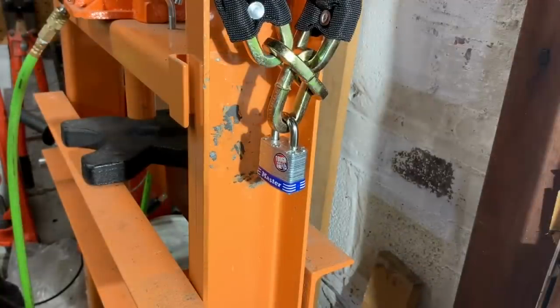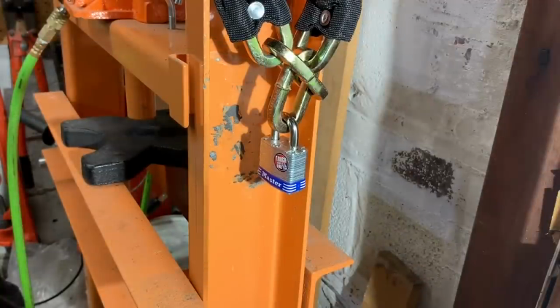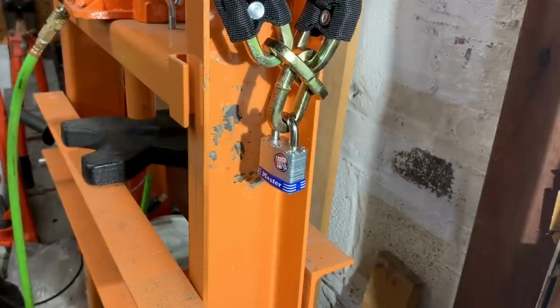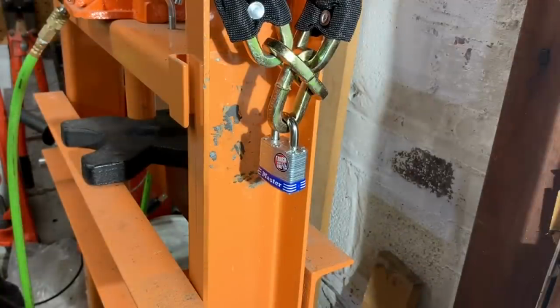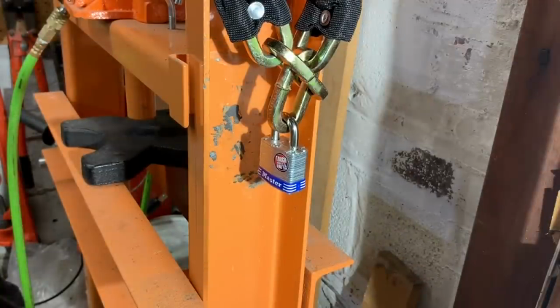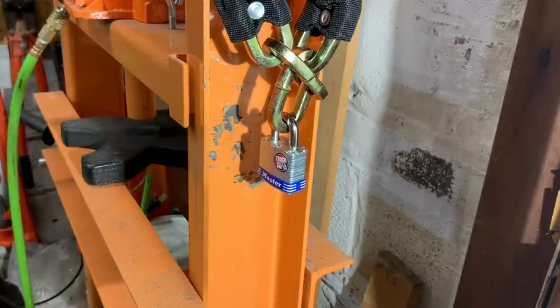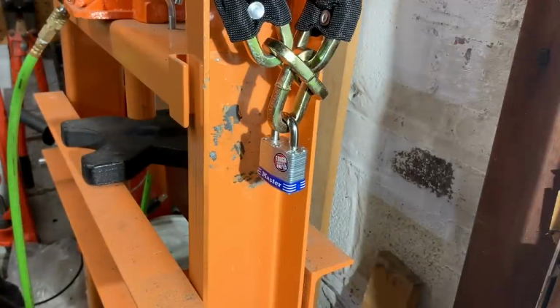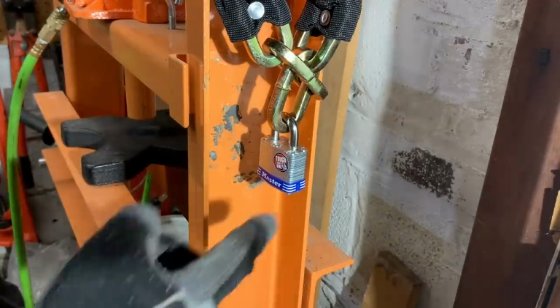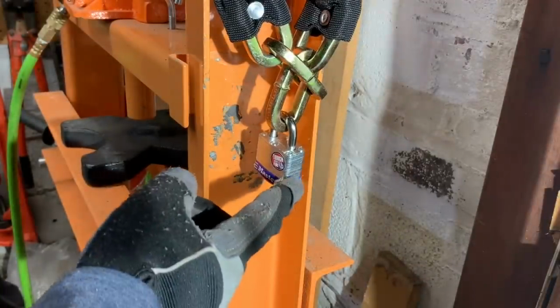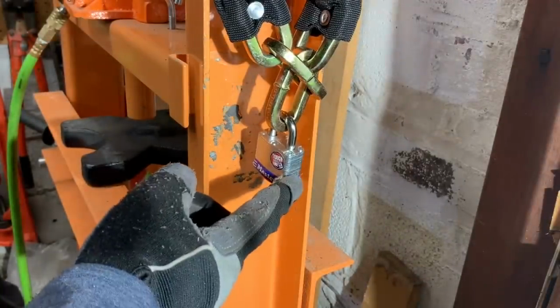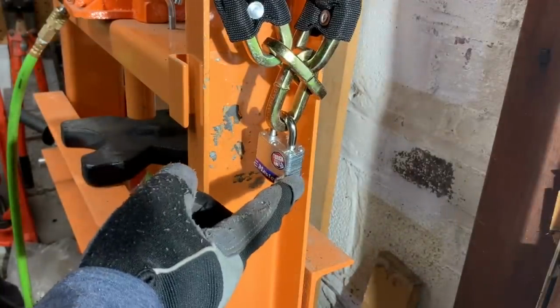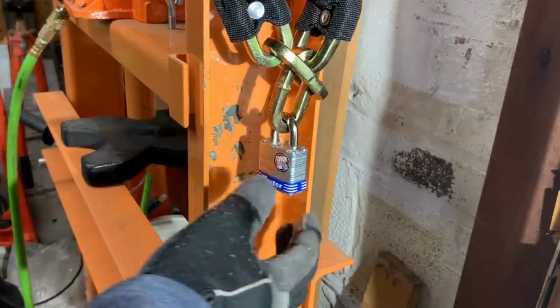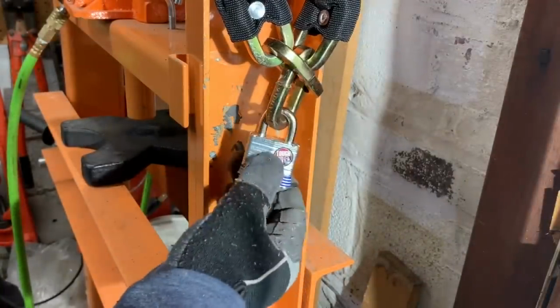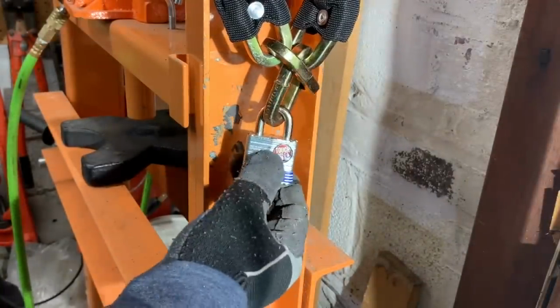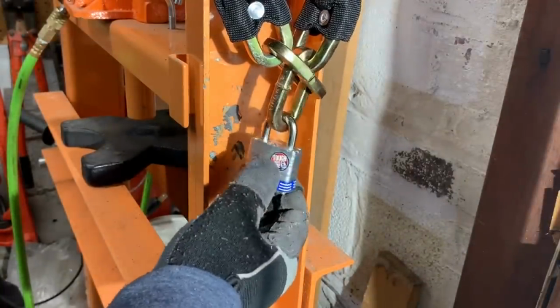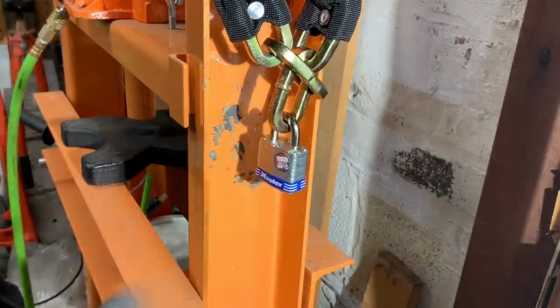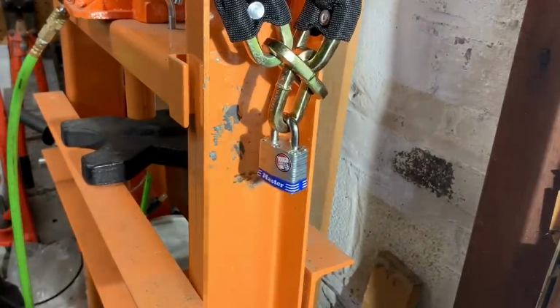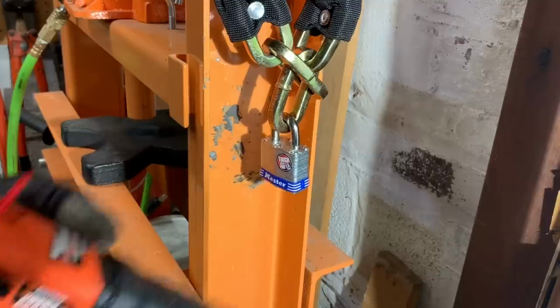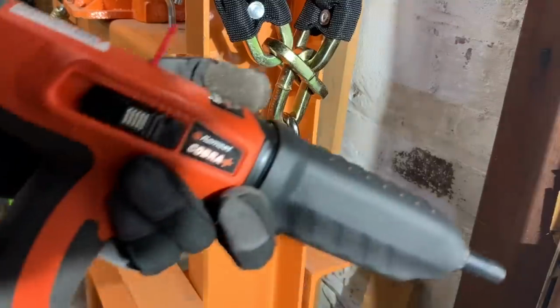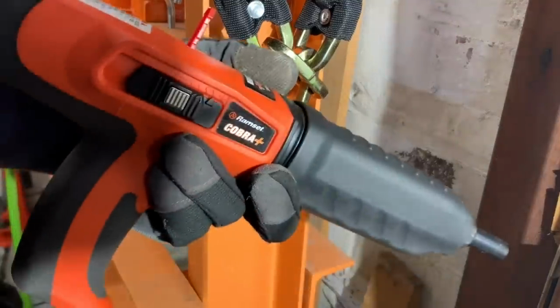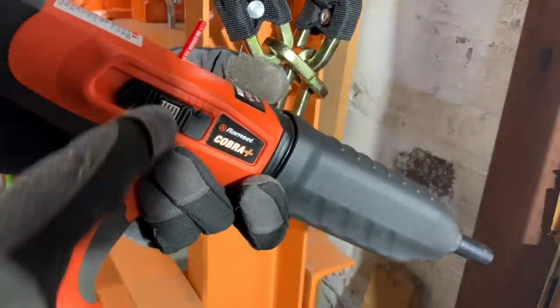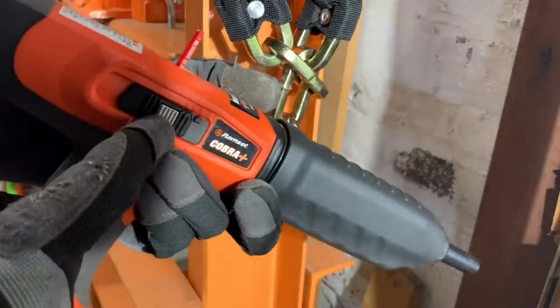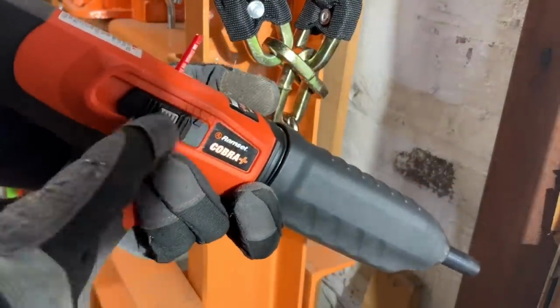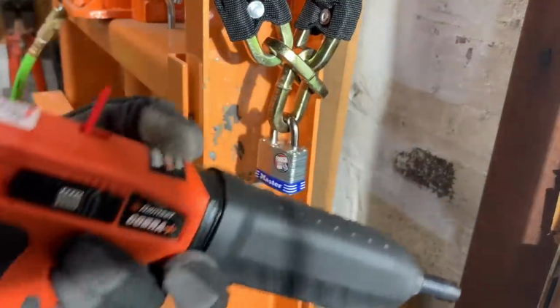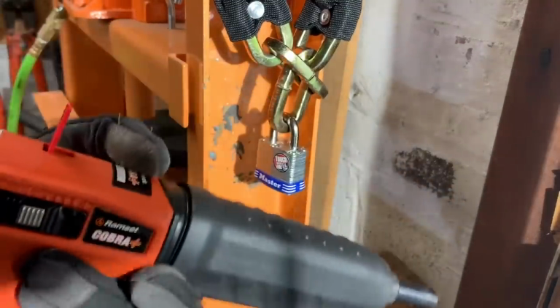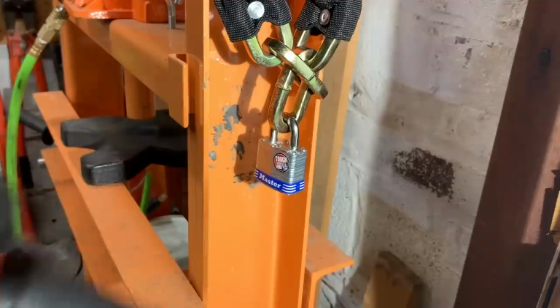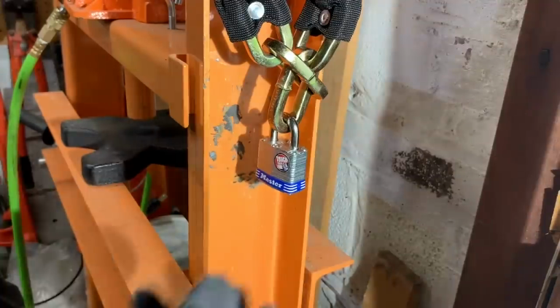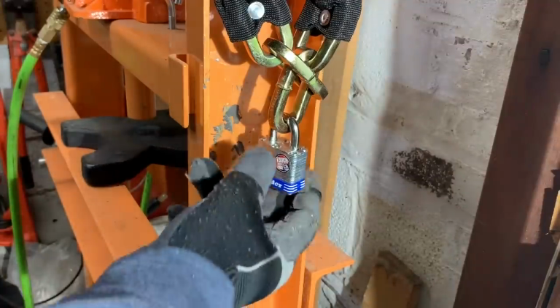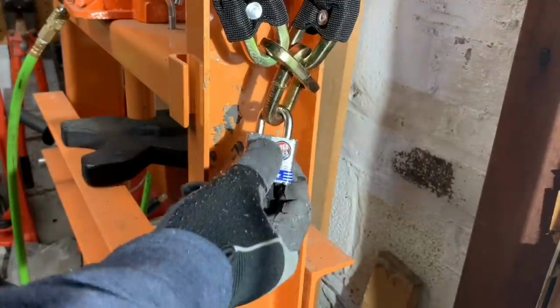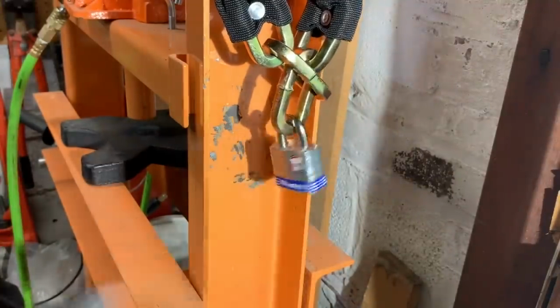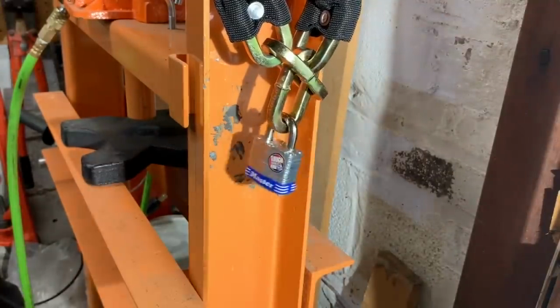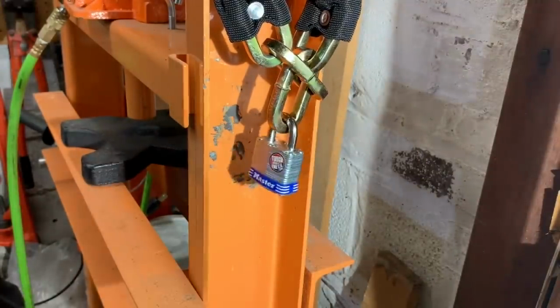I'm down in the garage and I have the new and improved Masterlock secured on a chain, and the new and improved Ramset all loaded up. So let's see how the Masterlock fares.